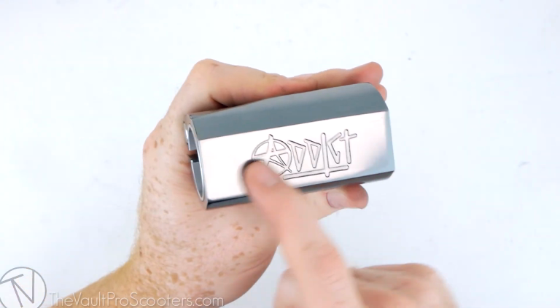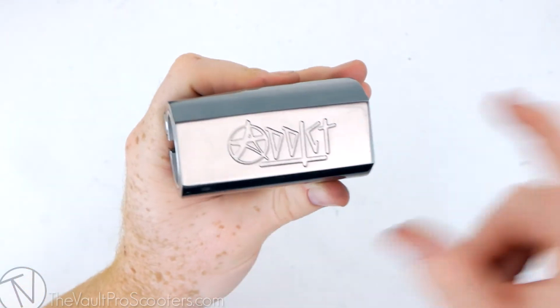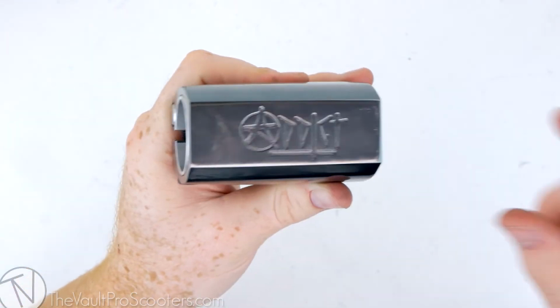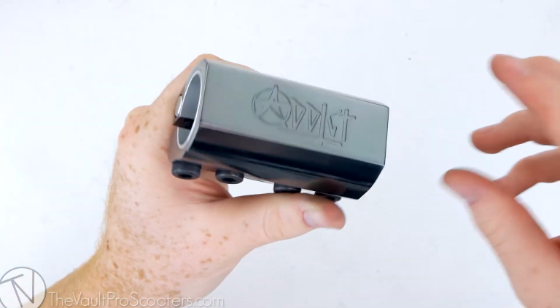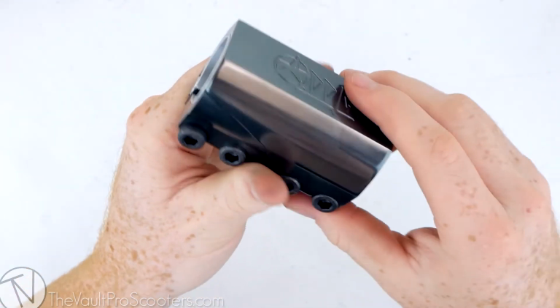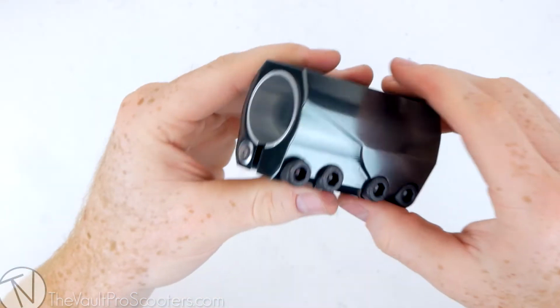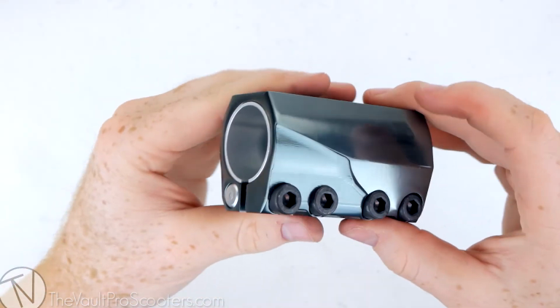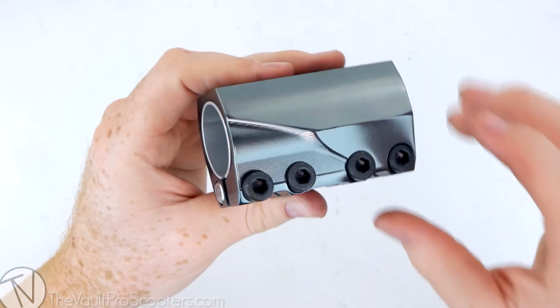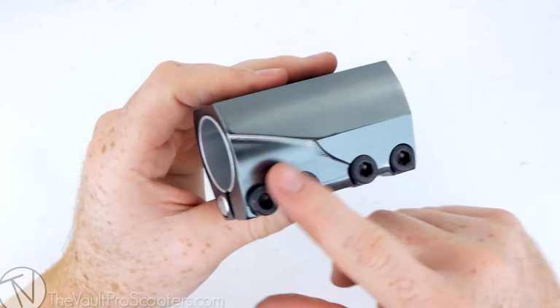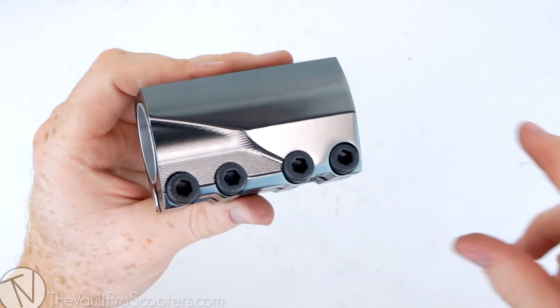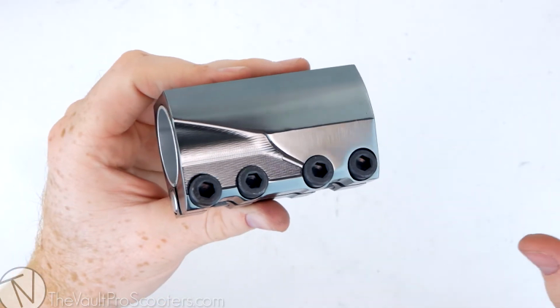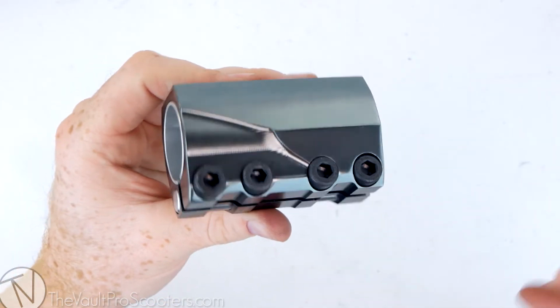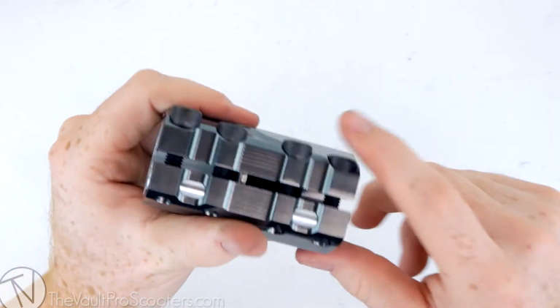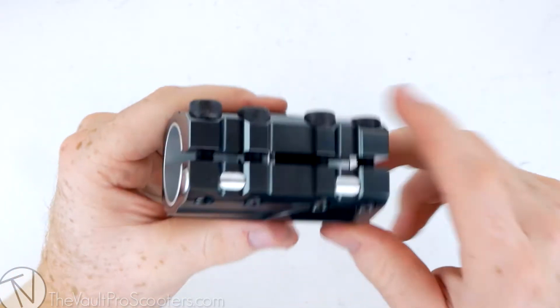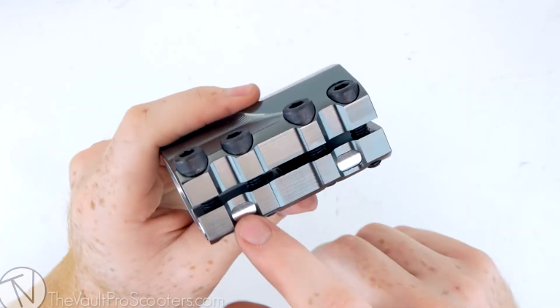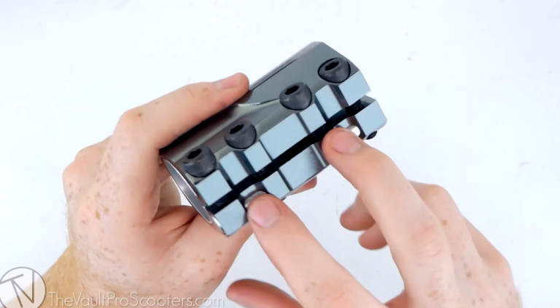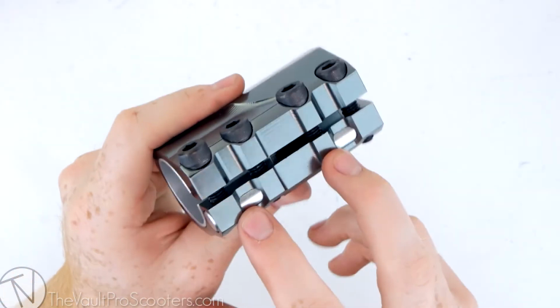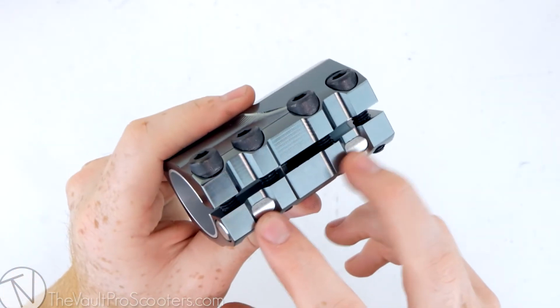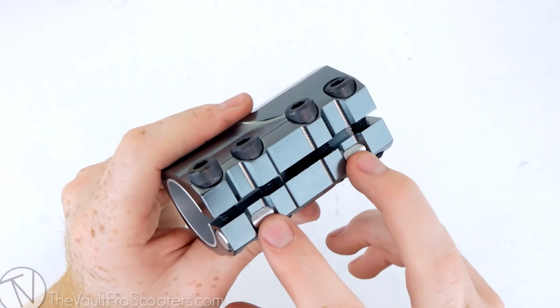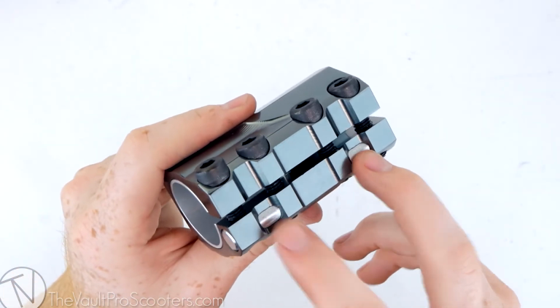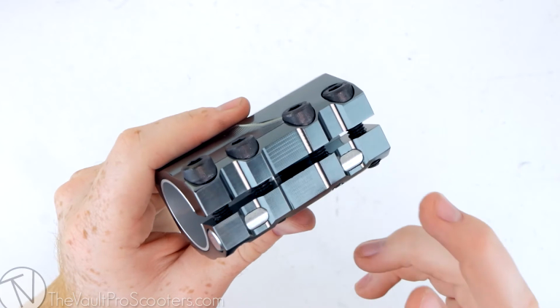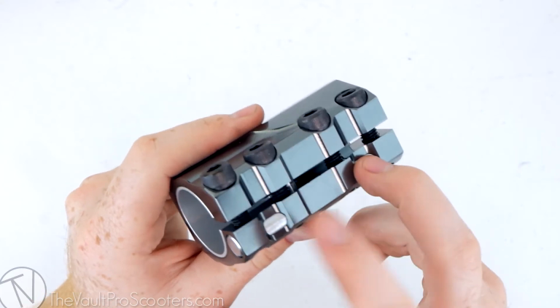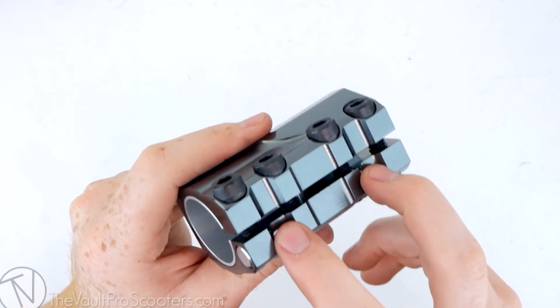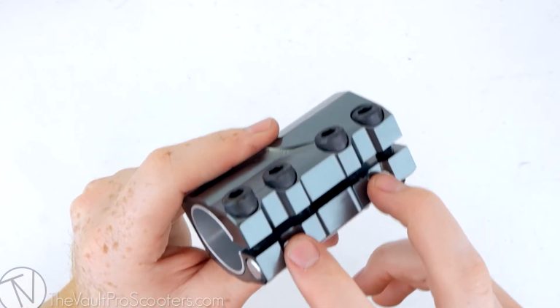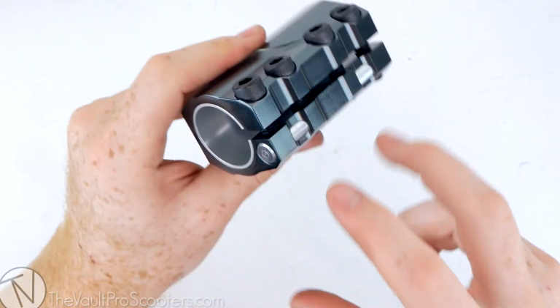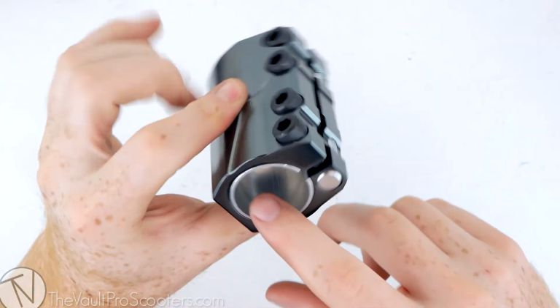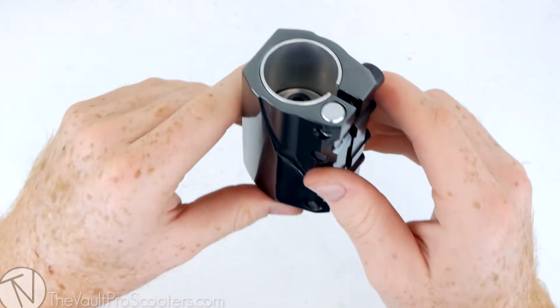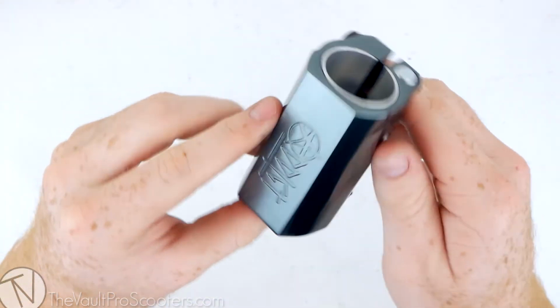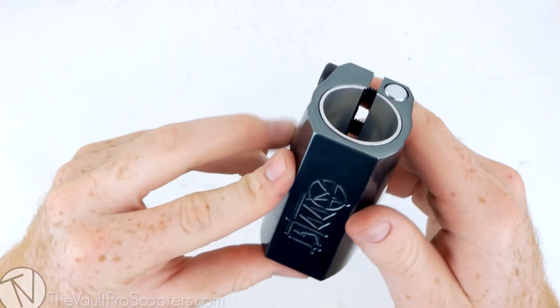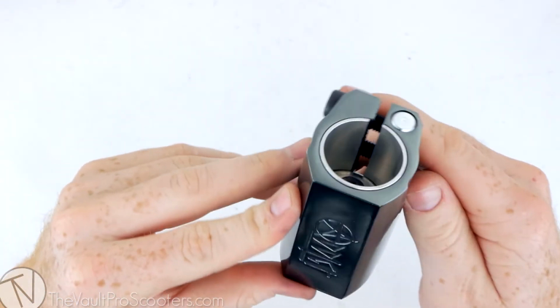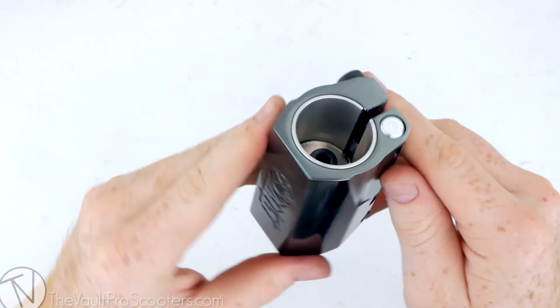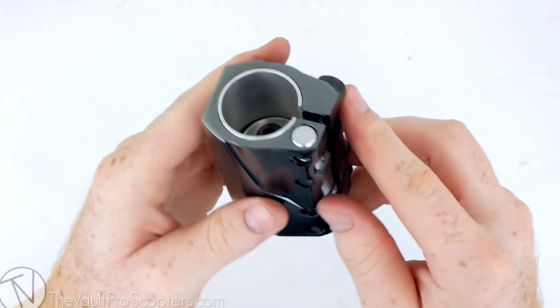Looking at it from the top it has a different shape and the Addict logo is engraved there — looks really nice. This clamp is awesome. I love that it comes with all the M8 bolts and the steel inserts; that's going to keep this clamp lasting forever. You're never going to strip a bolt again with this guy.